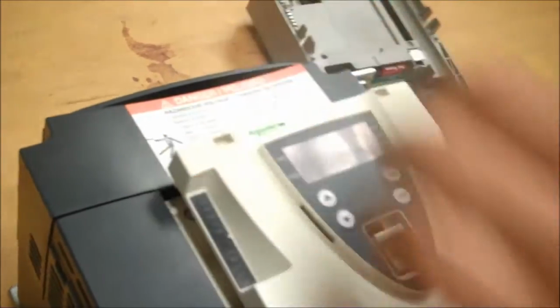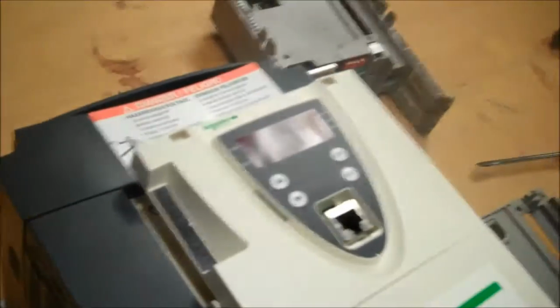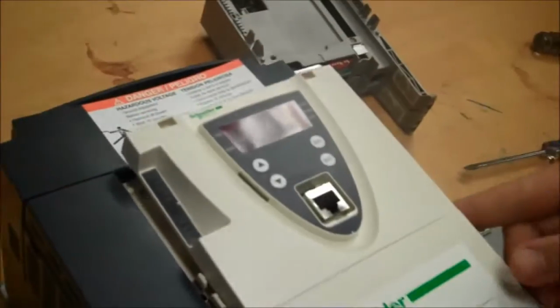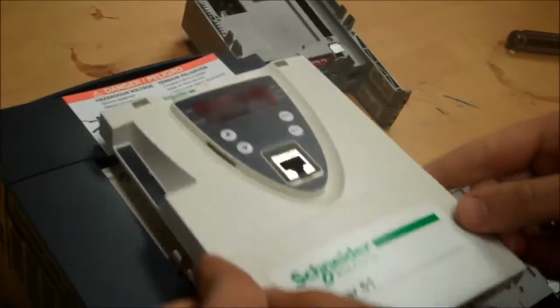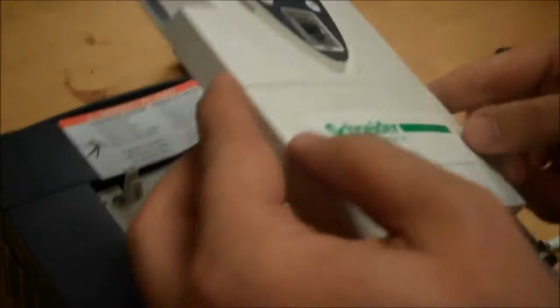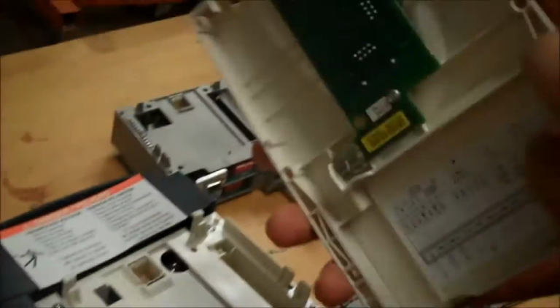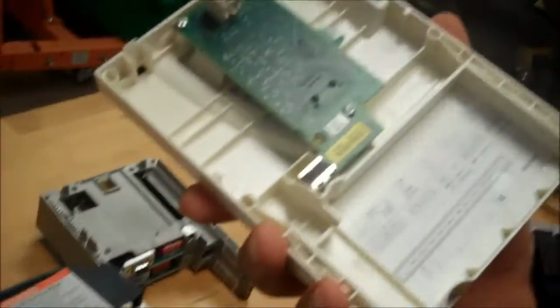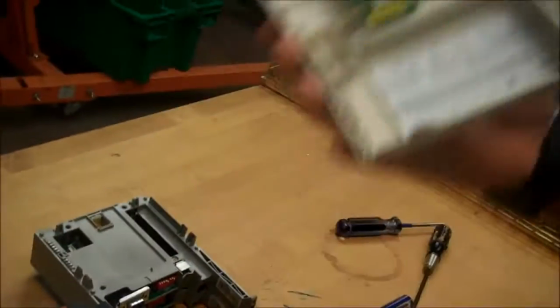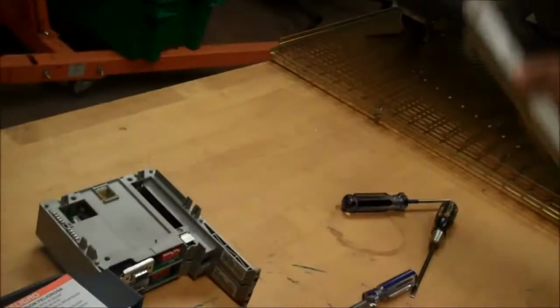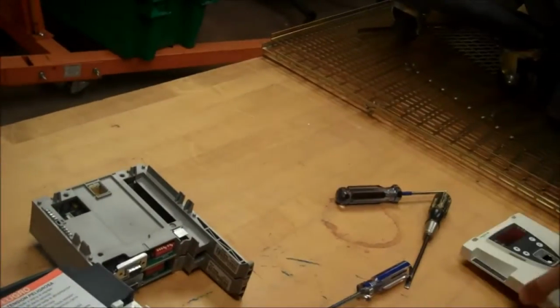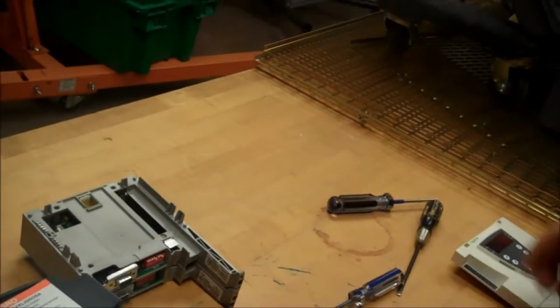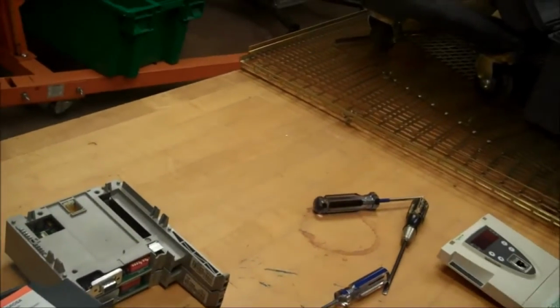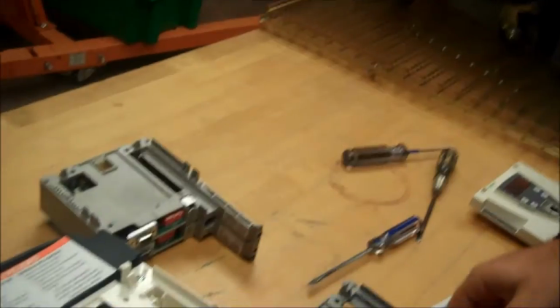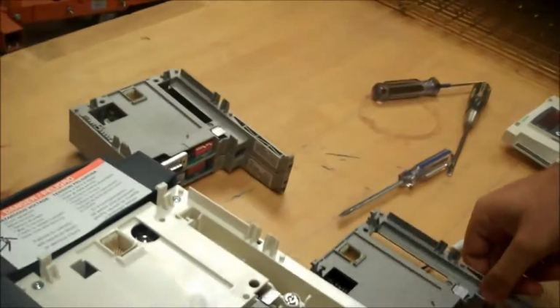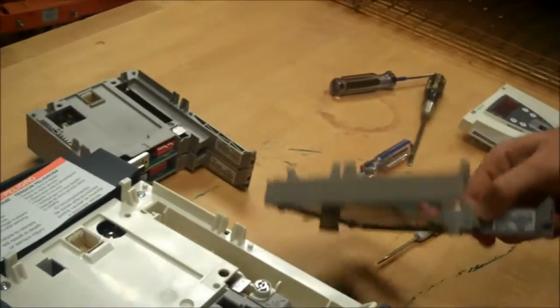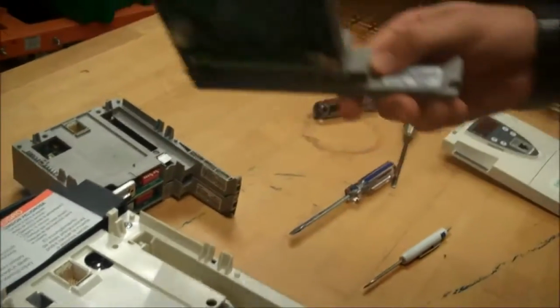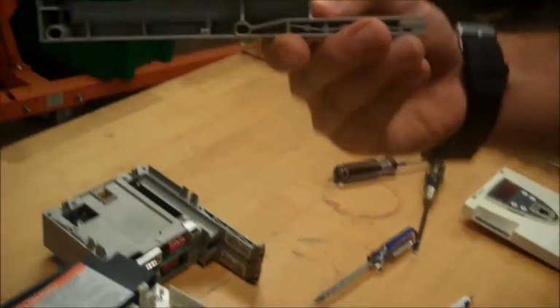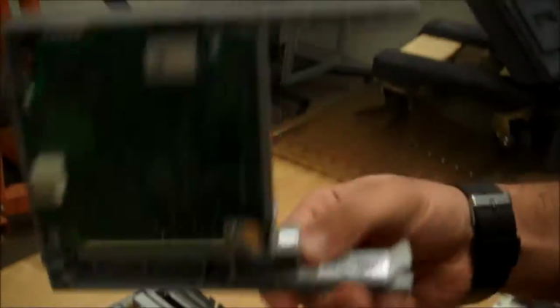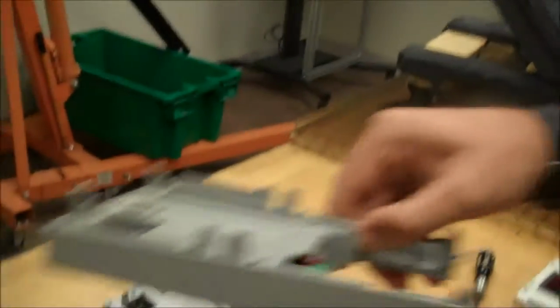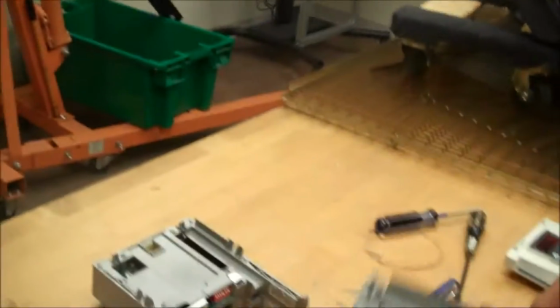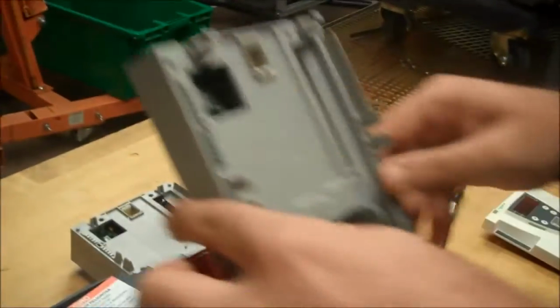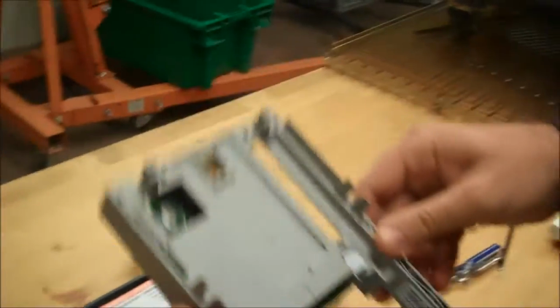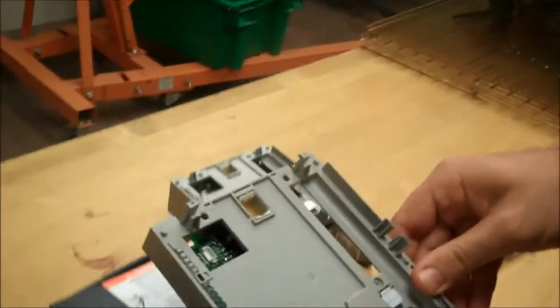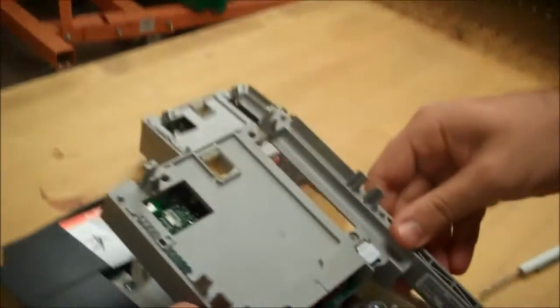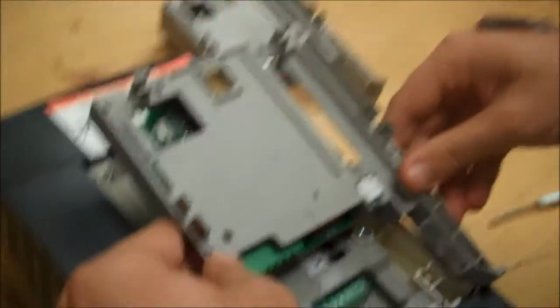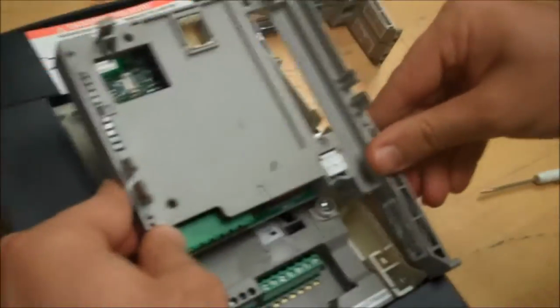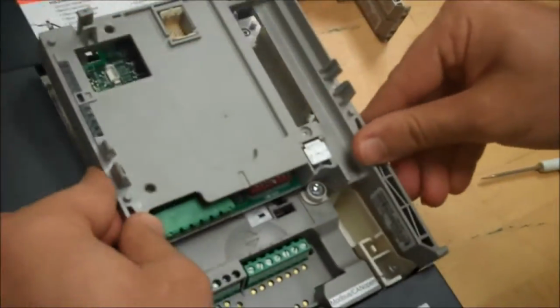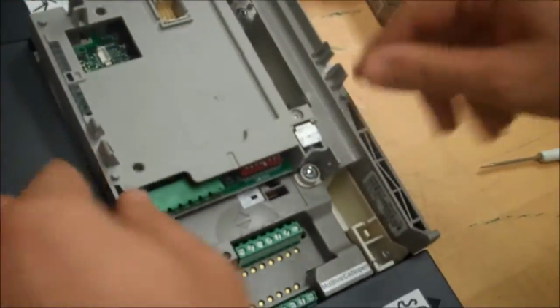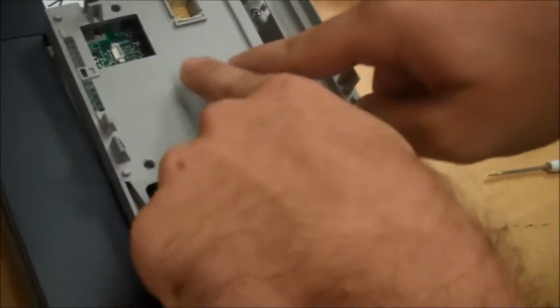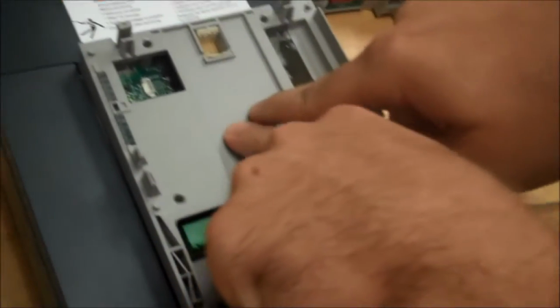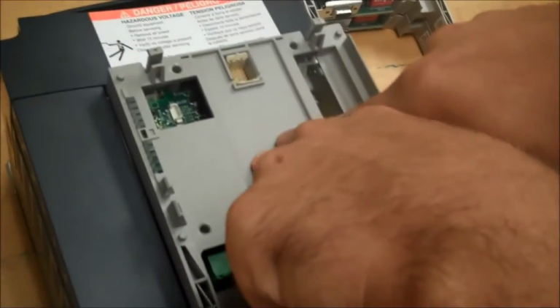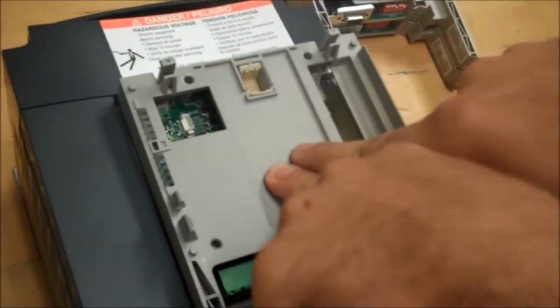Once that's out, pull the card out. Now with our option card, put the legs in first and just push down until you click.